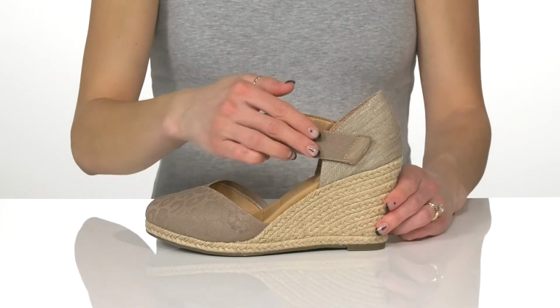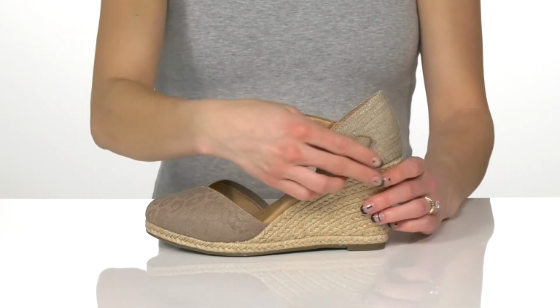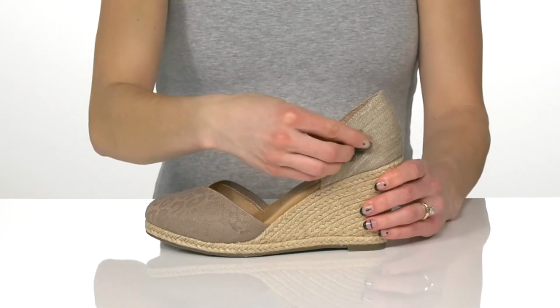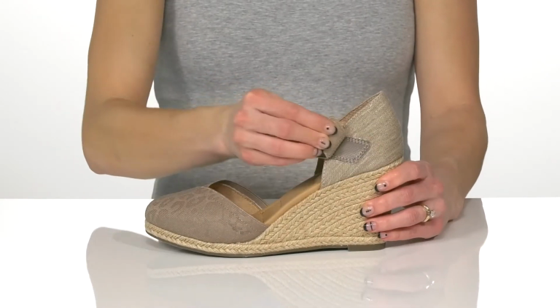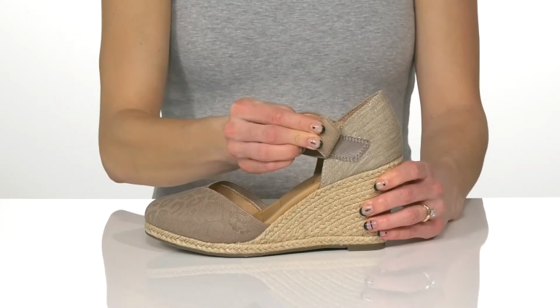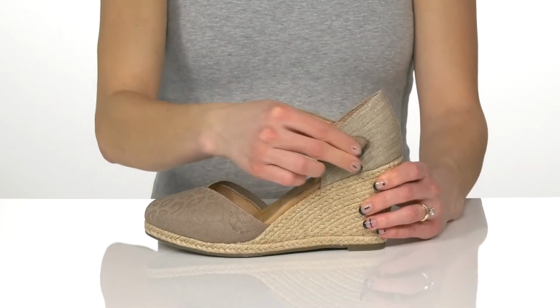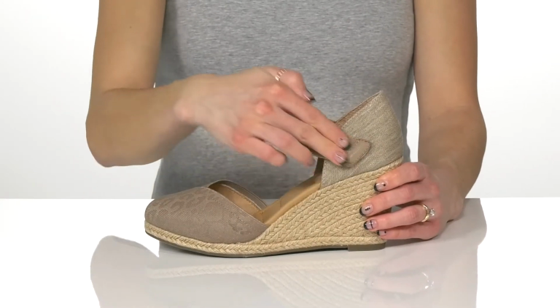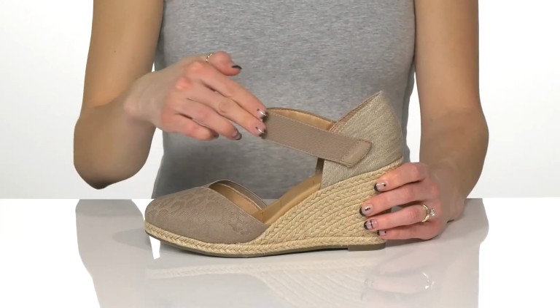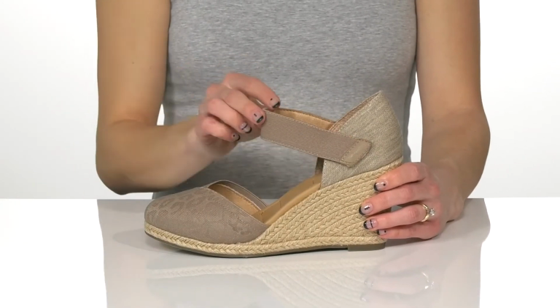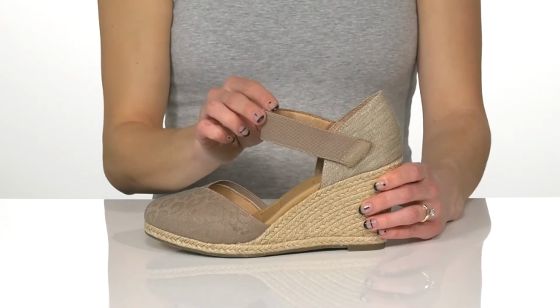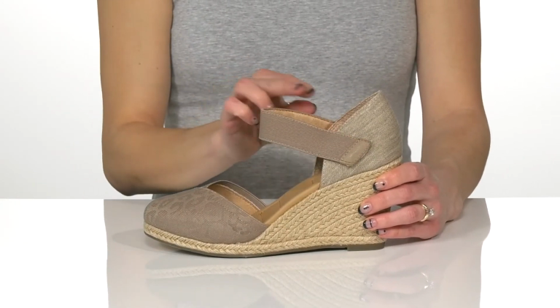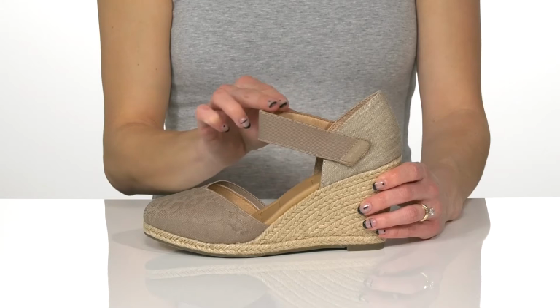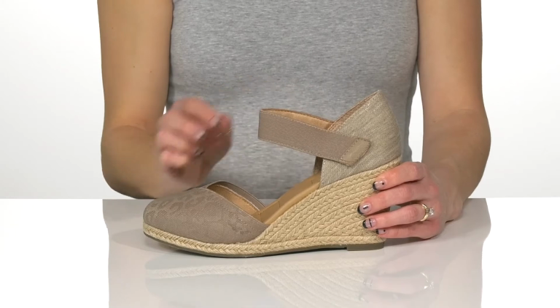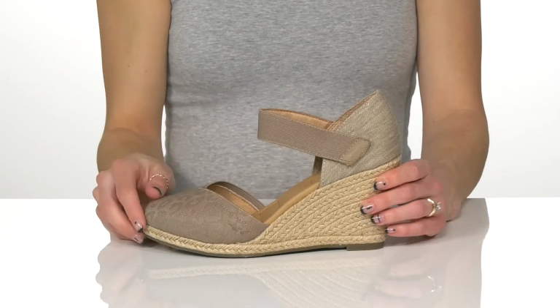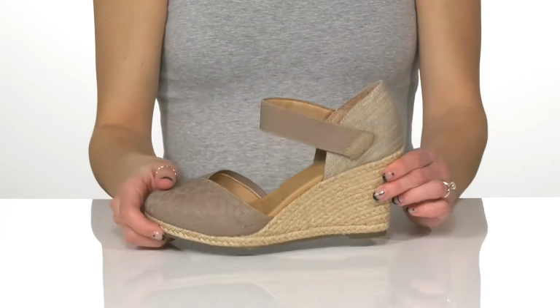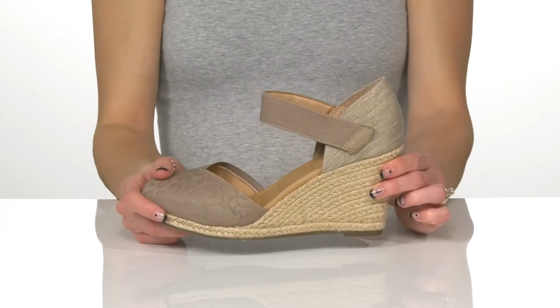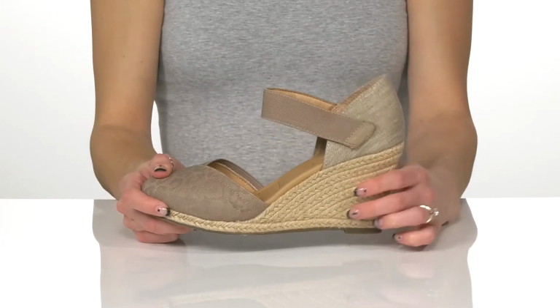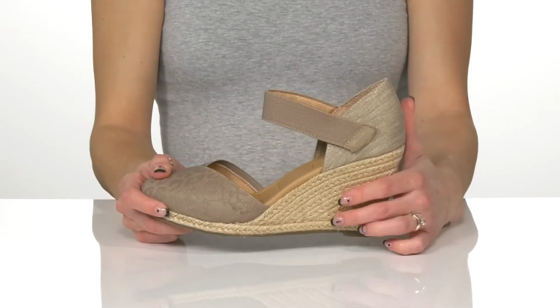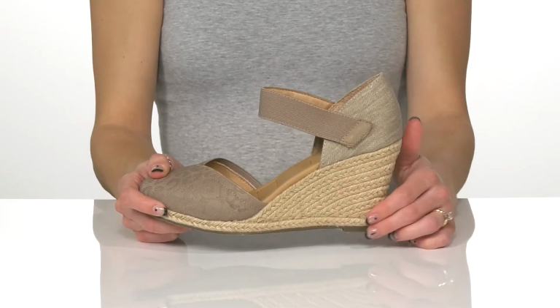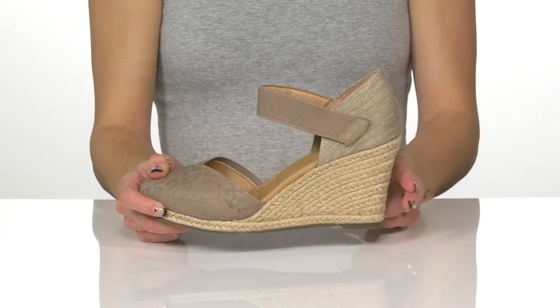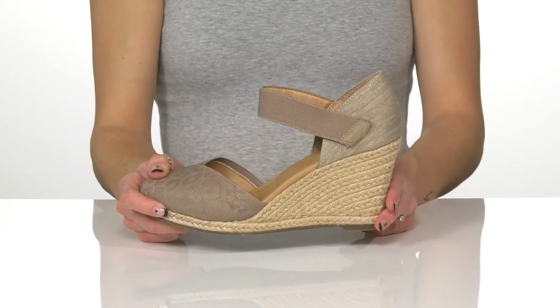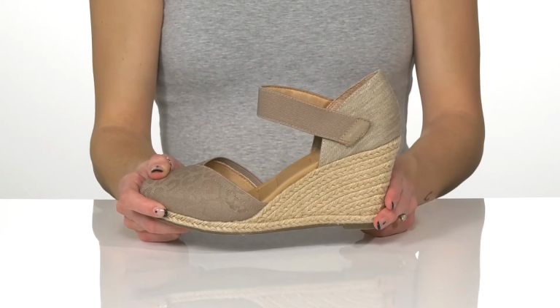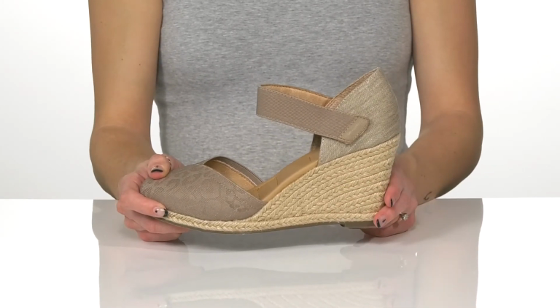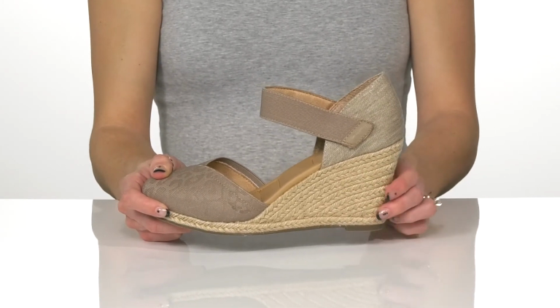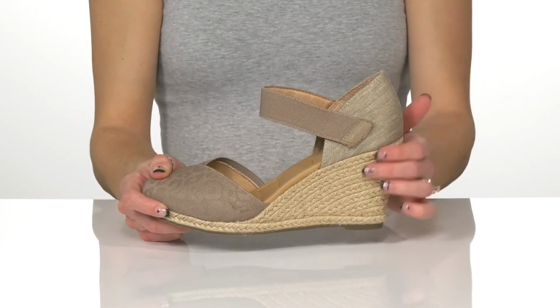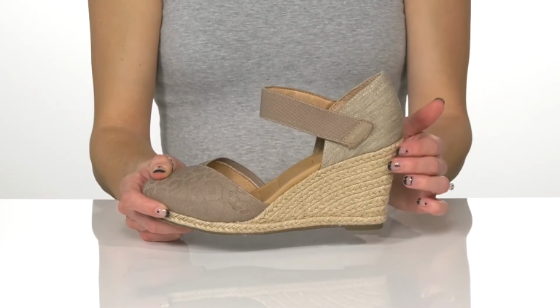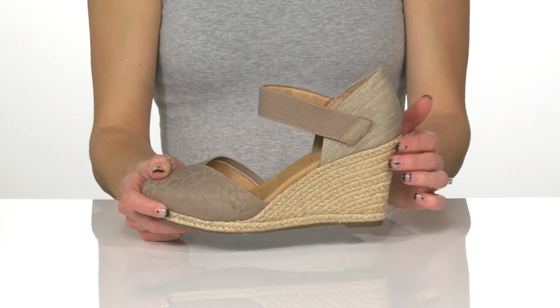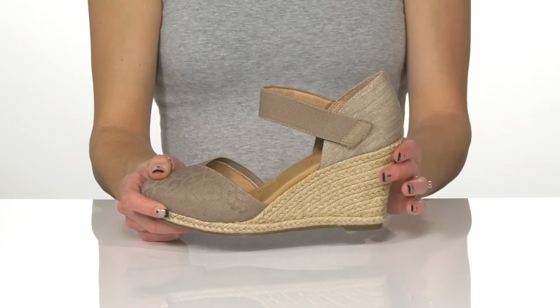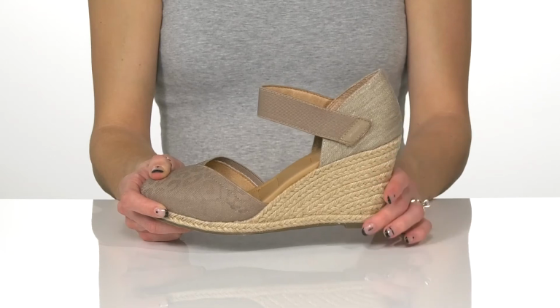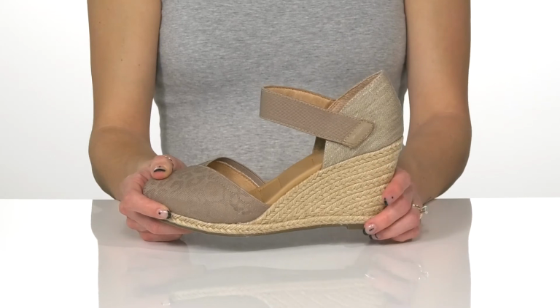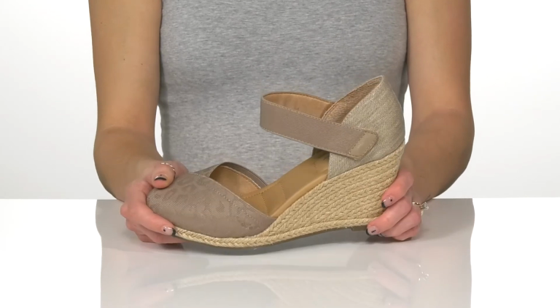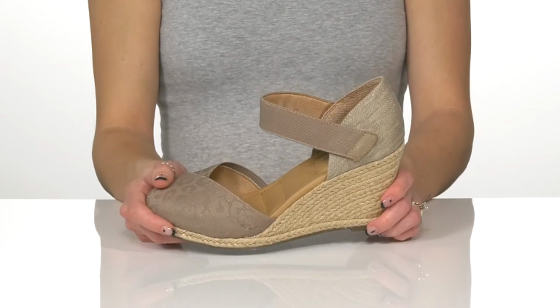They have a hook and loop closure on this strap at the top so you can get into these super easy. And I love this really stylish jute wrapped midsole that has a wedge heel and will boost you up about three inches.